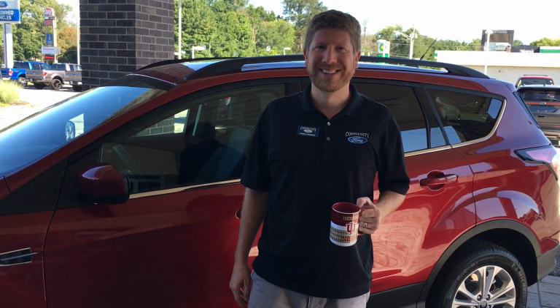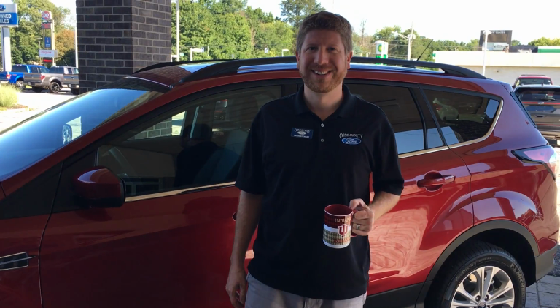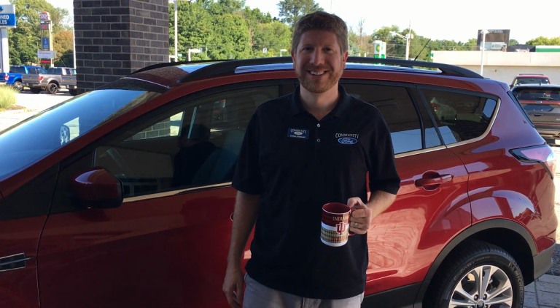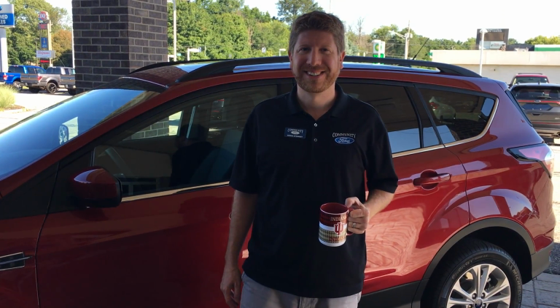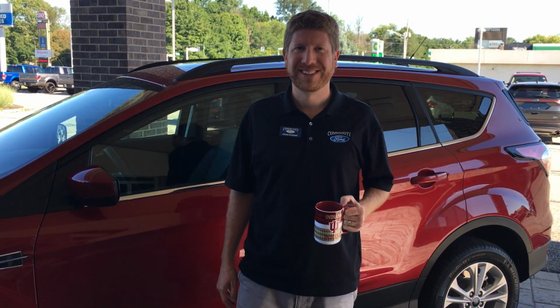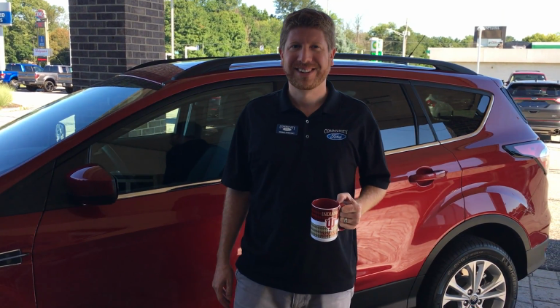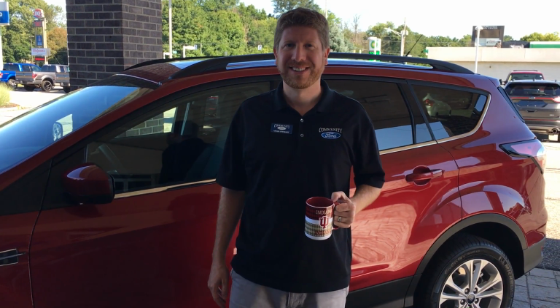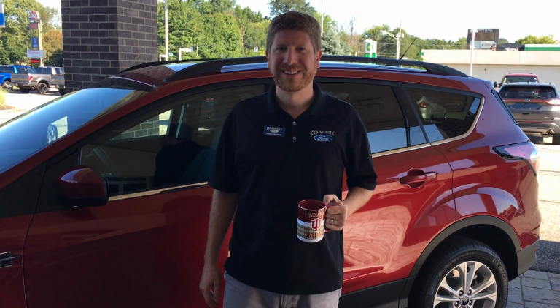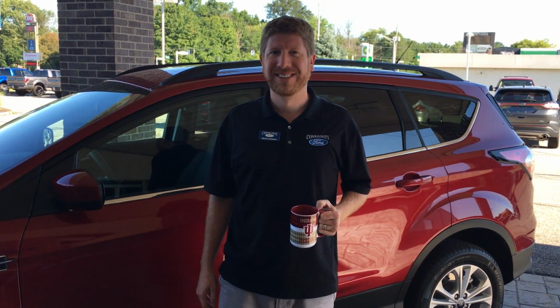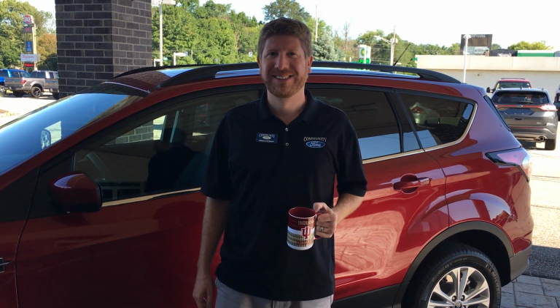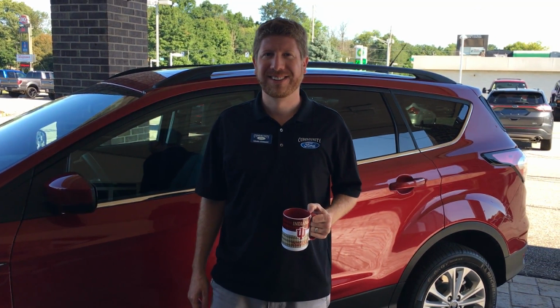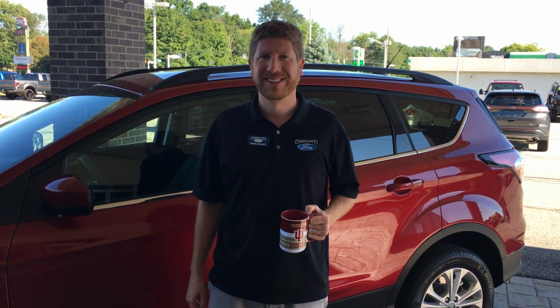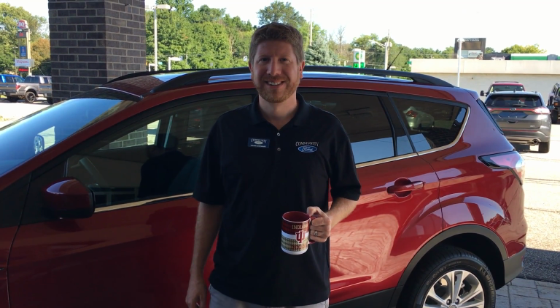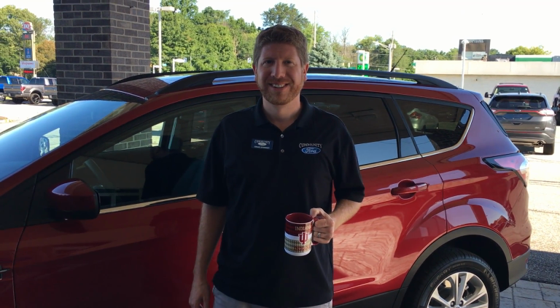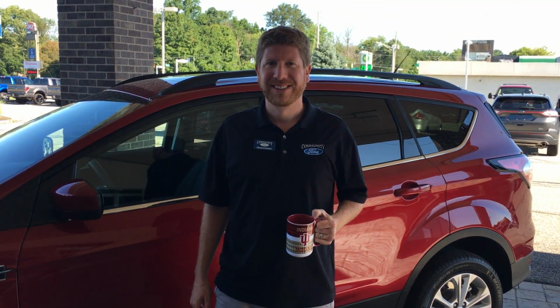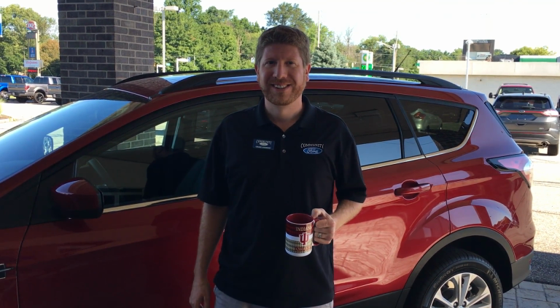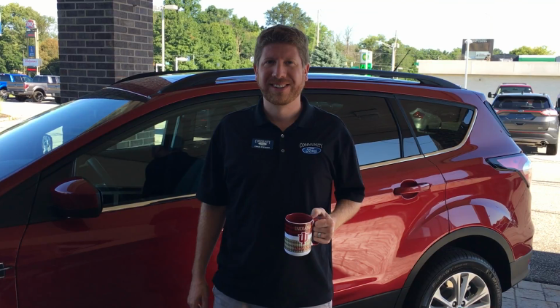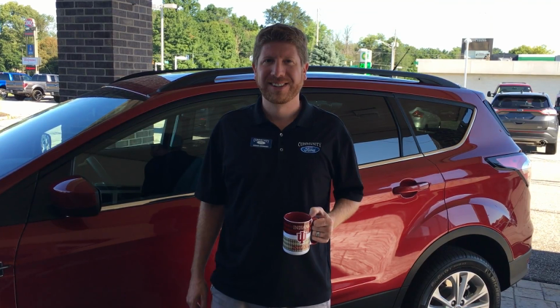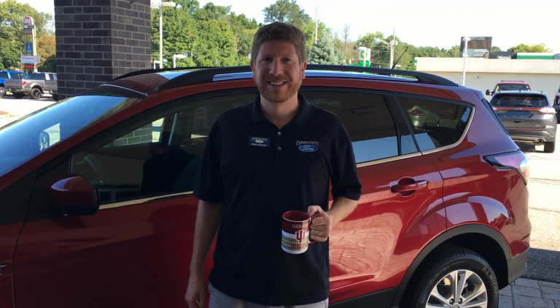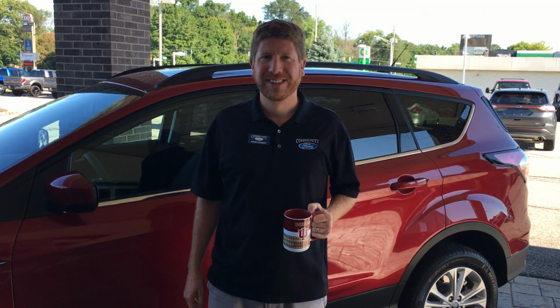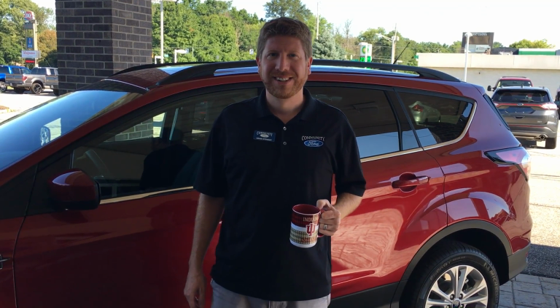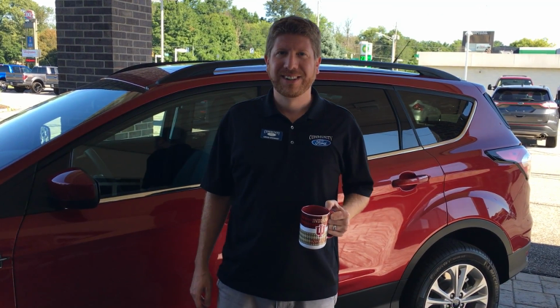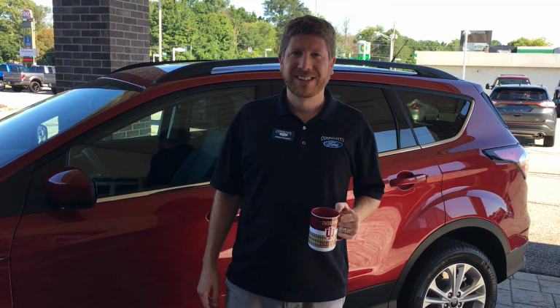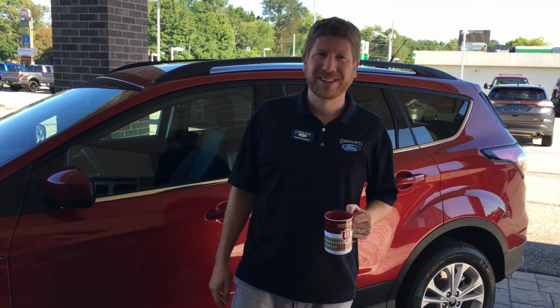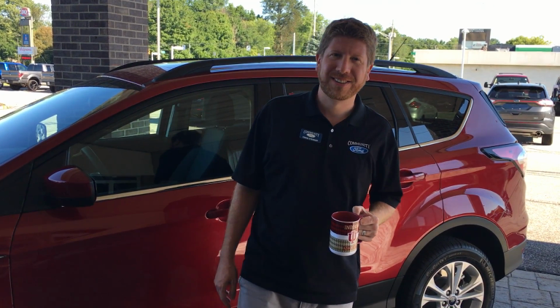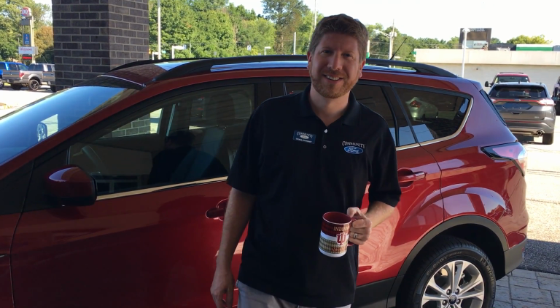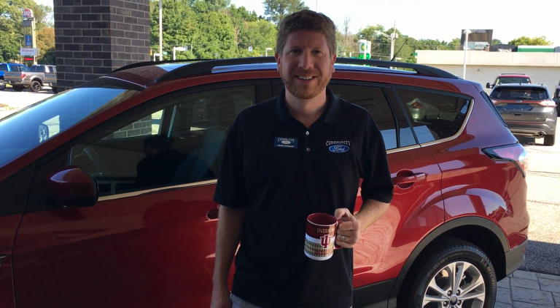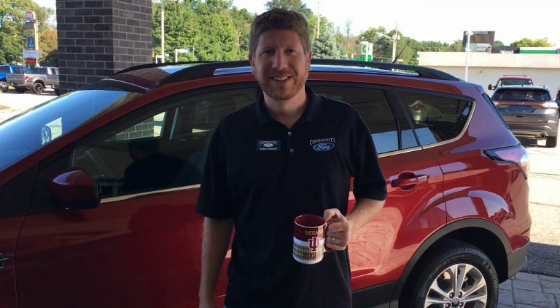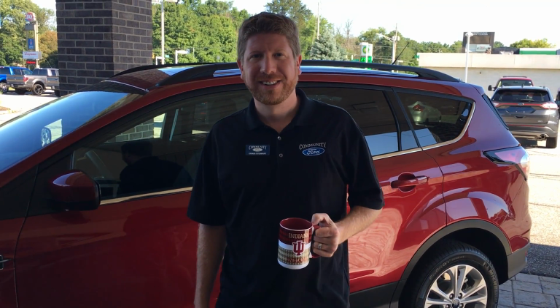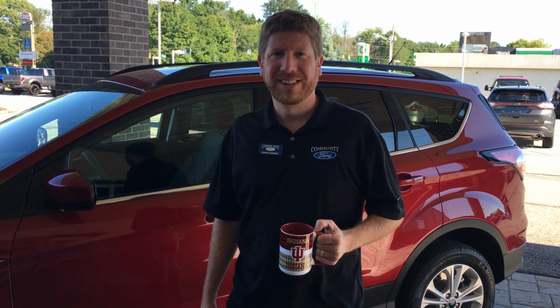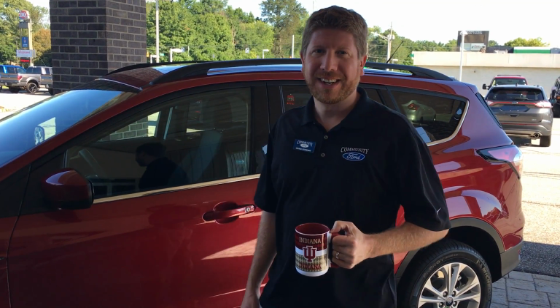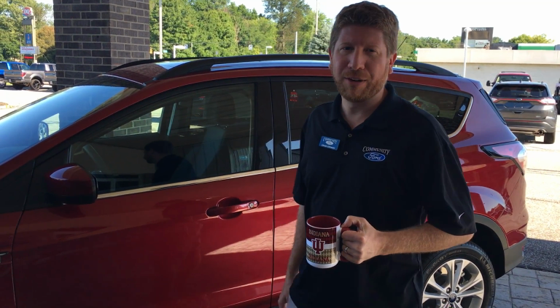Good morning everybody, John Schmidt, Community Ford of Mooresville. Today we're here with our sales manager, Mr. Craig Stewart. Craig, why don't you tell us a little bit about this Escape SE 2017.